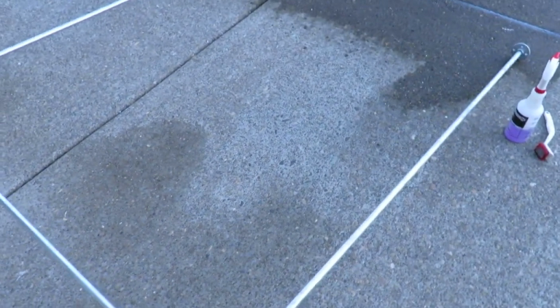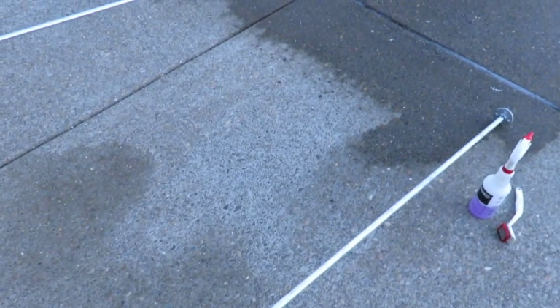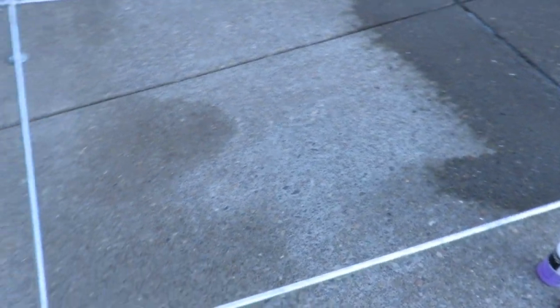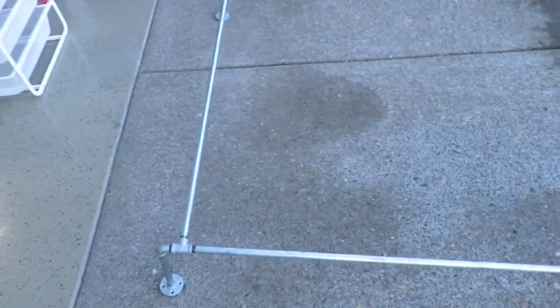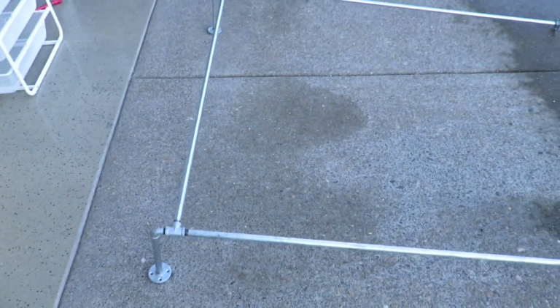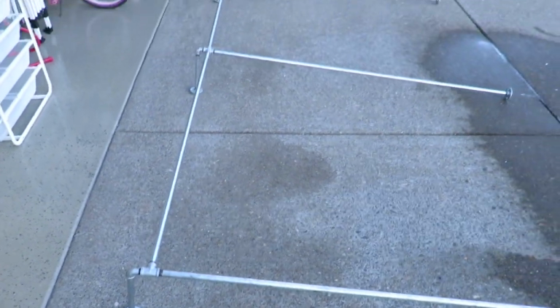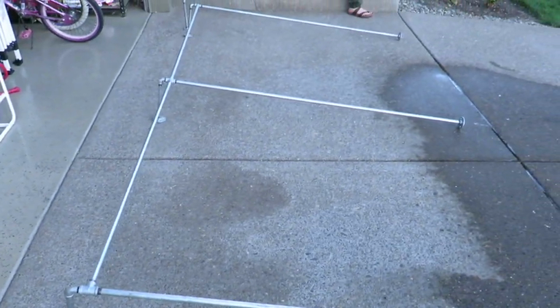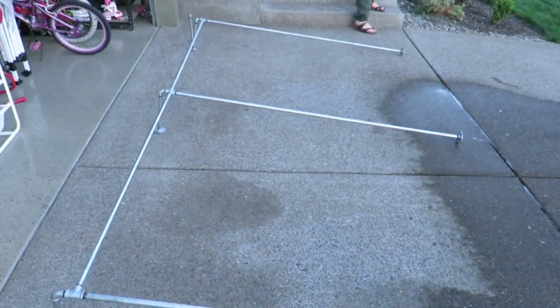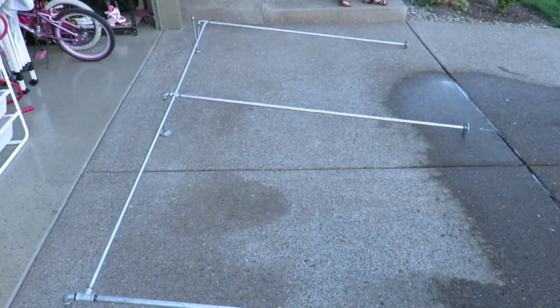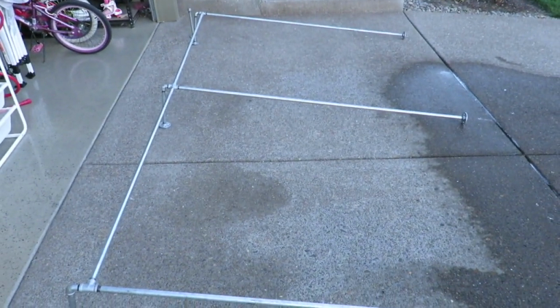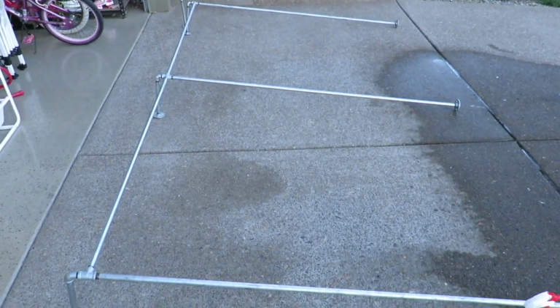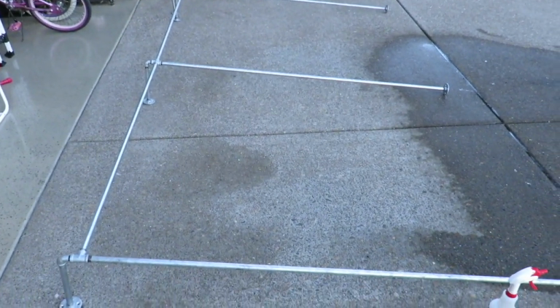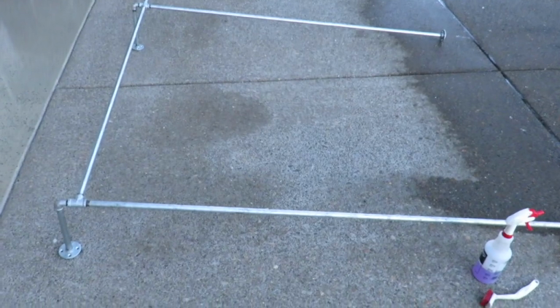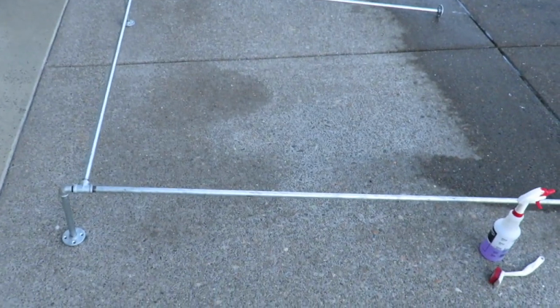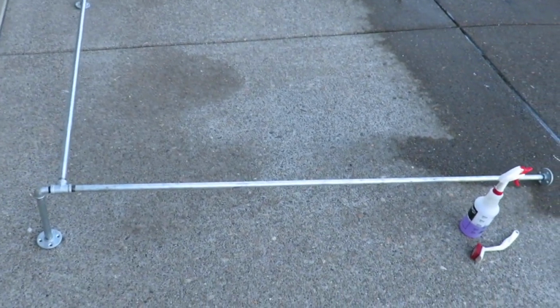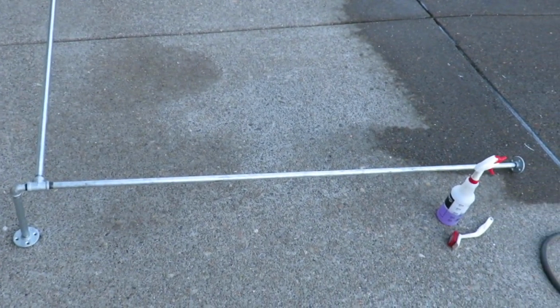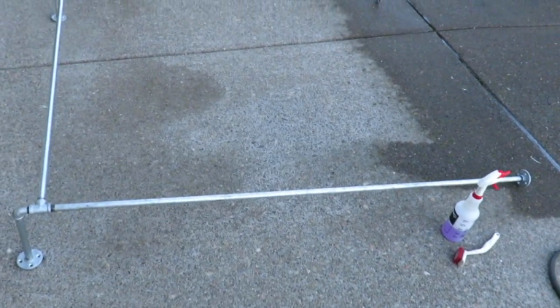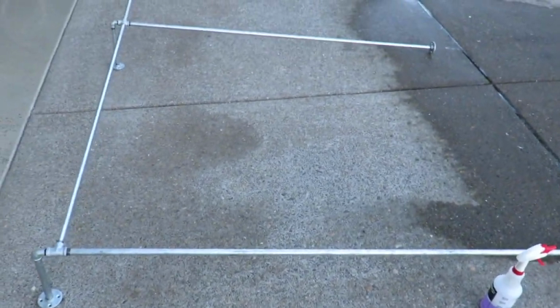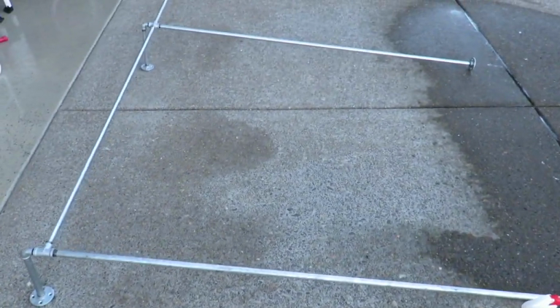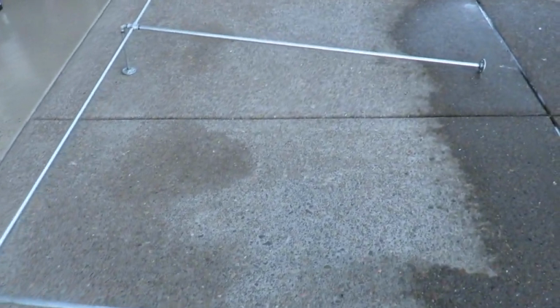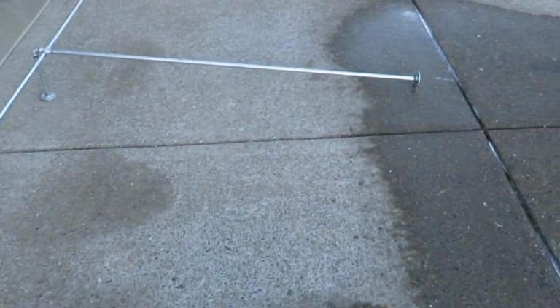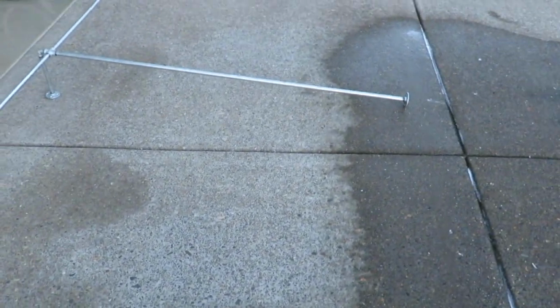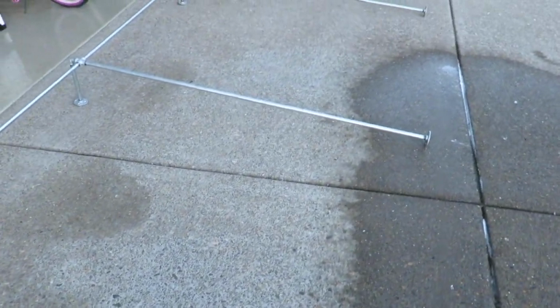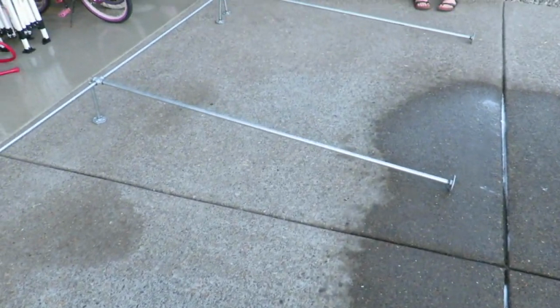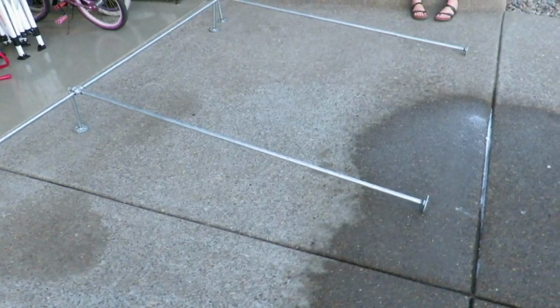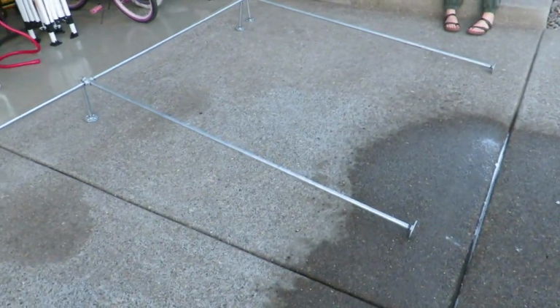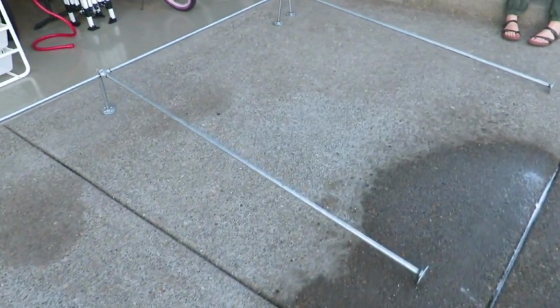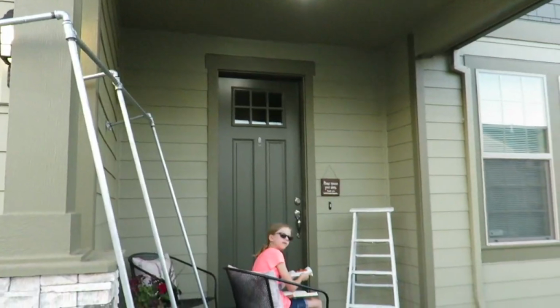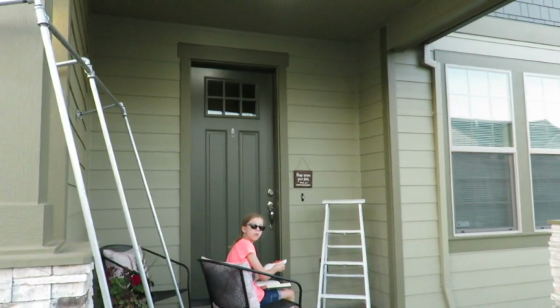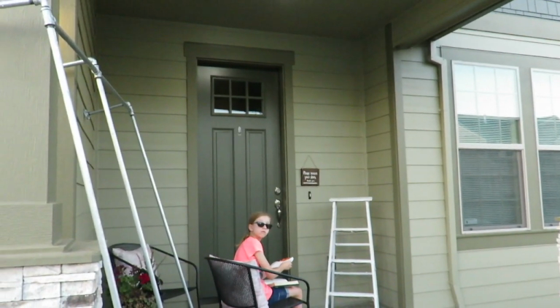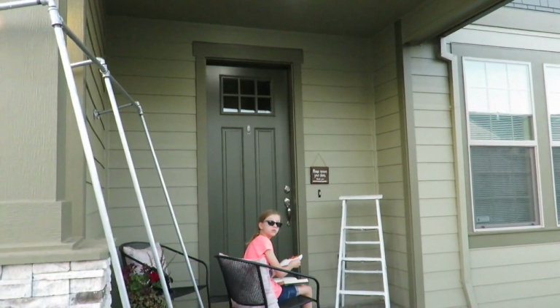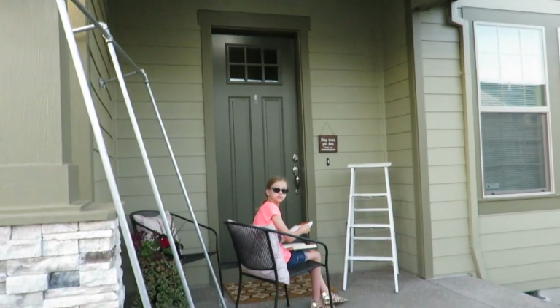Alright guys, so we've got some galvanized pipe rough-in. Got it all put together, dry fitted, and one right there that's all set up.